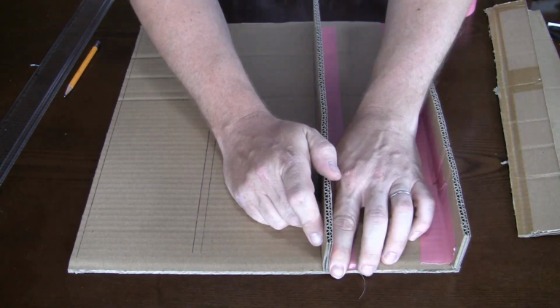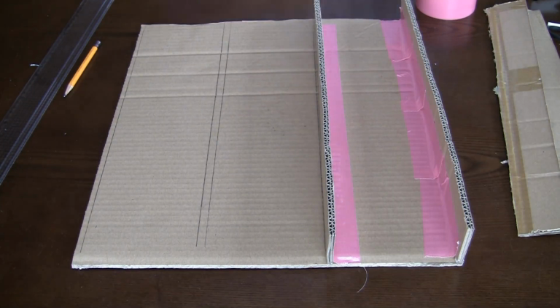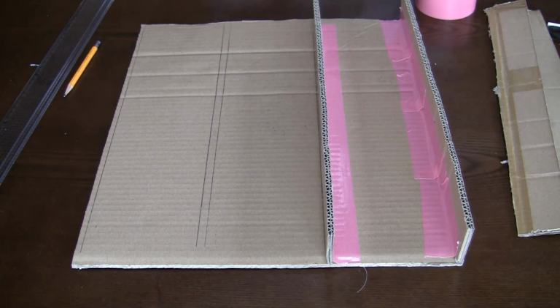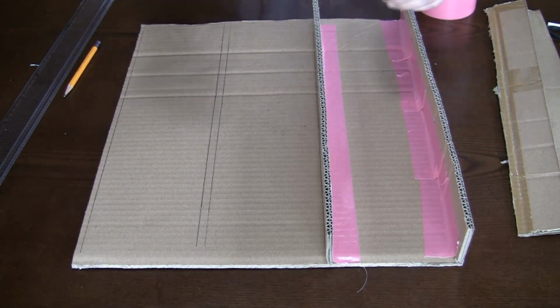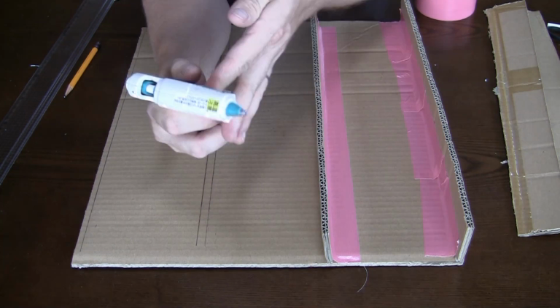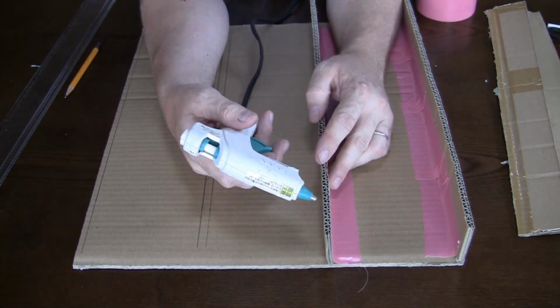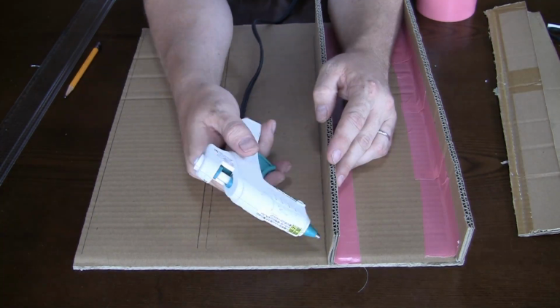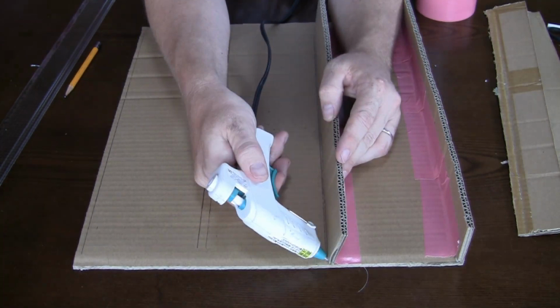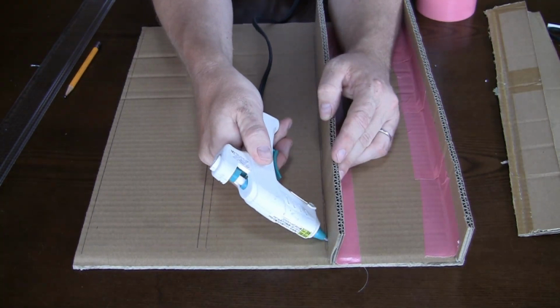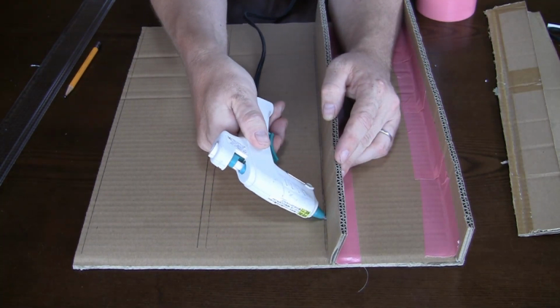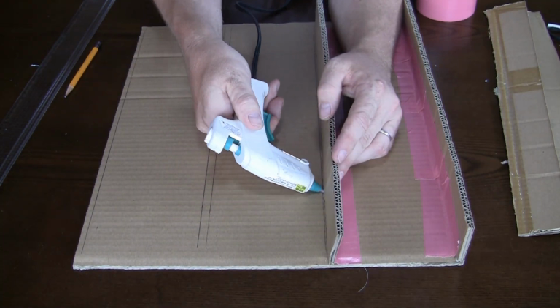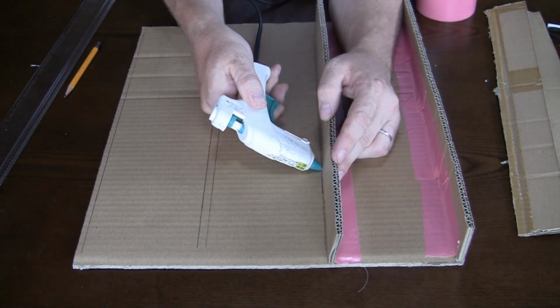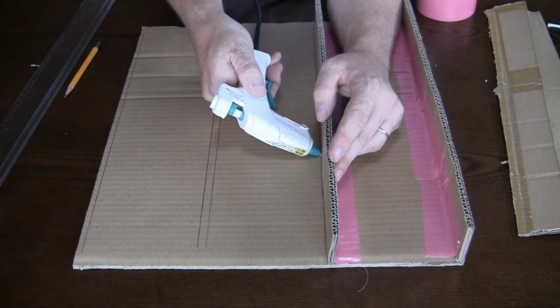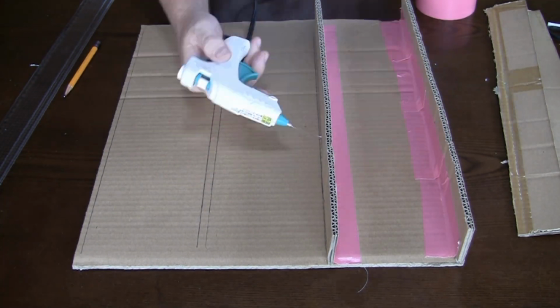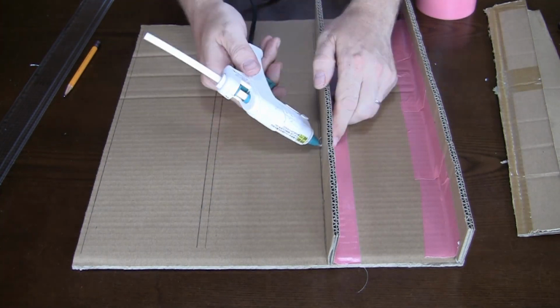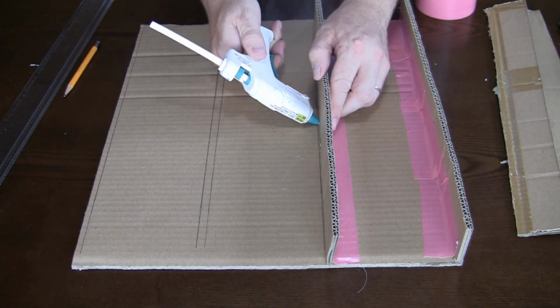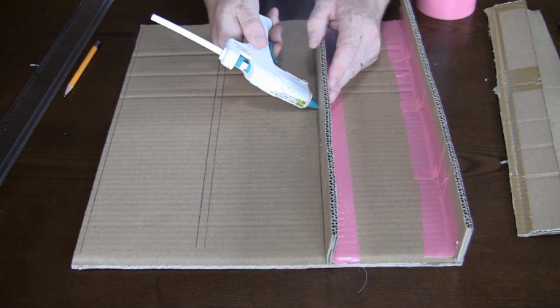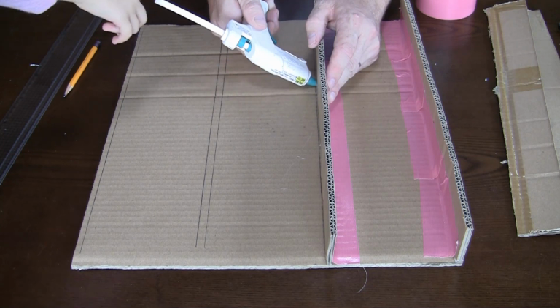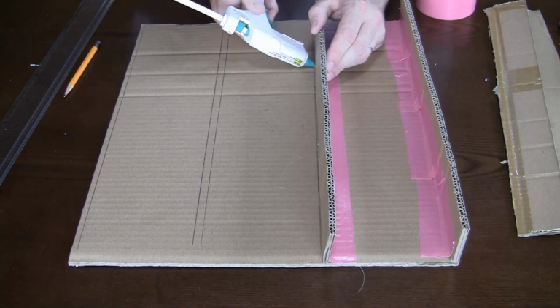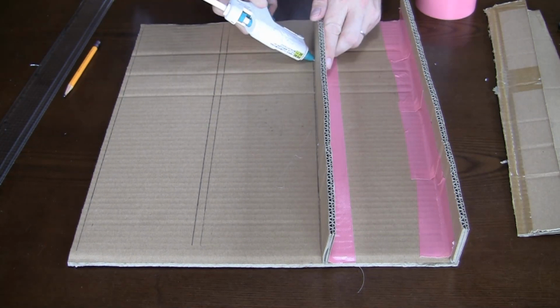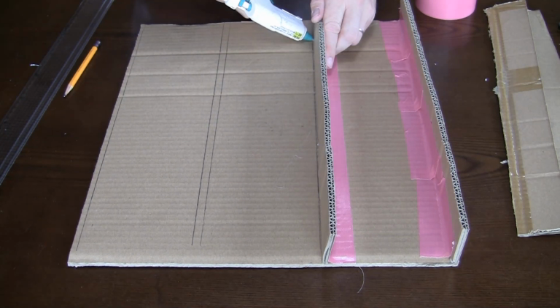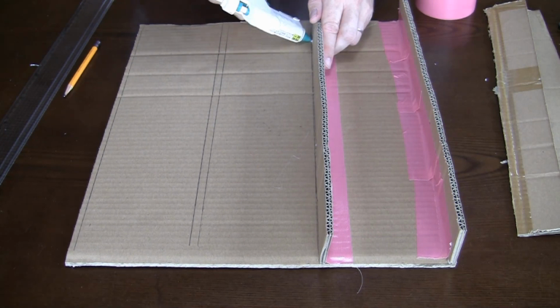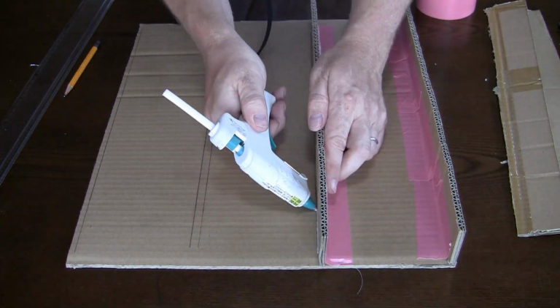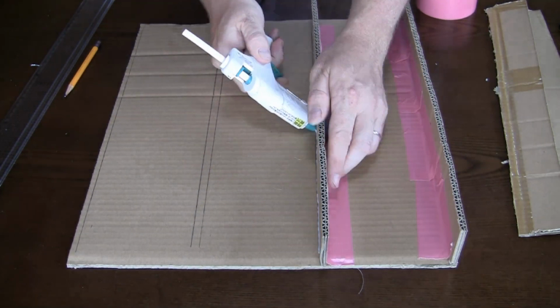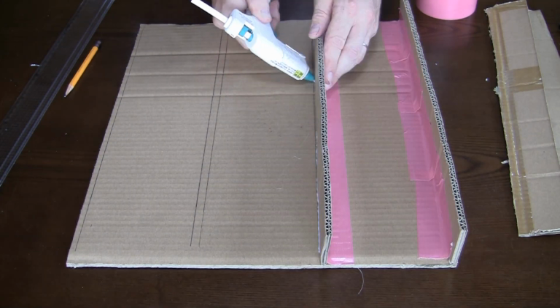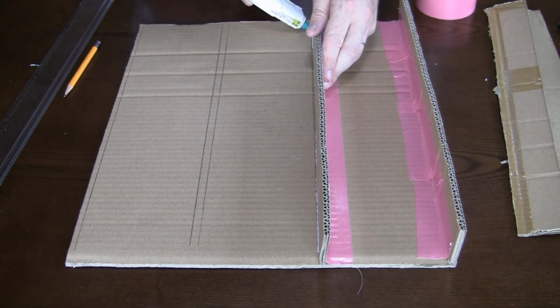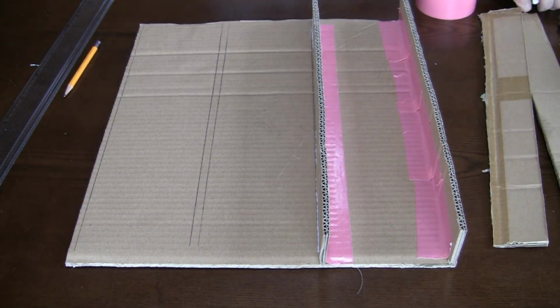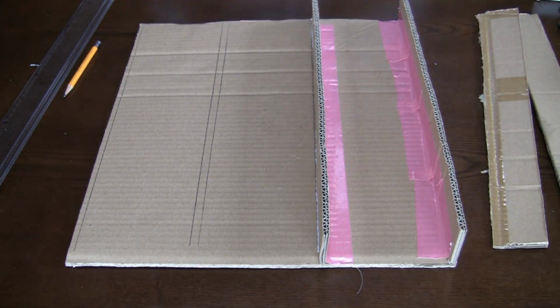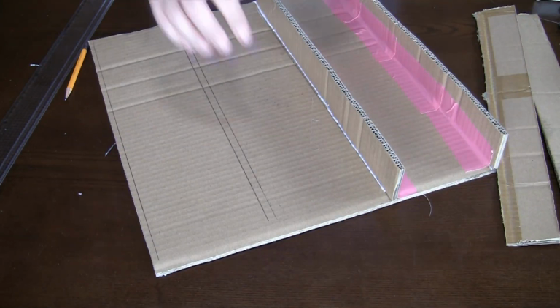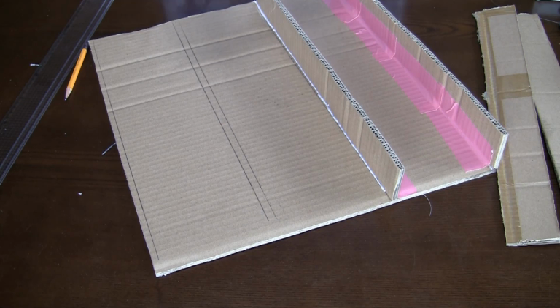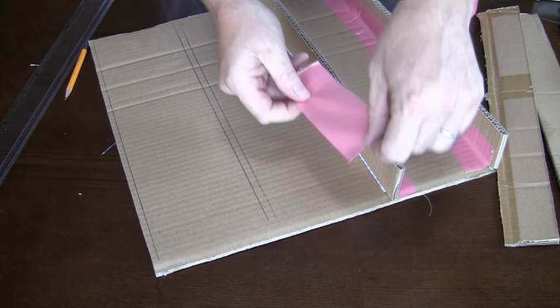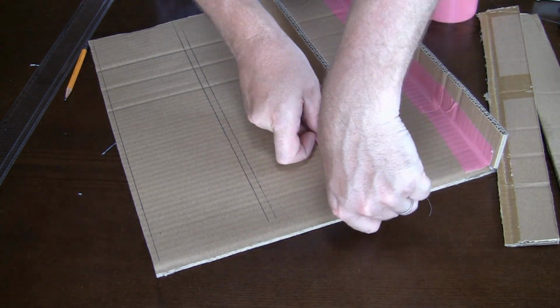The internal track walls are put on the exact same way, except it's probably easier to put the line of tape on the wall first and then stick it down to the baseboard. Then it's the same process: run a line of hot glue and tape the second side exactly the way you did the first side.